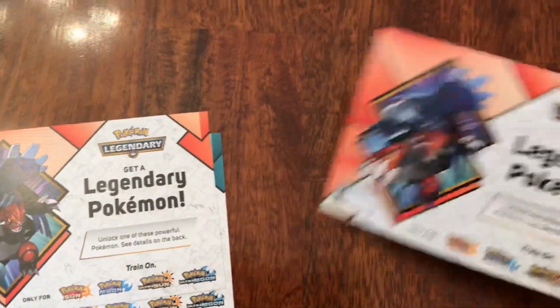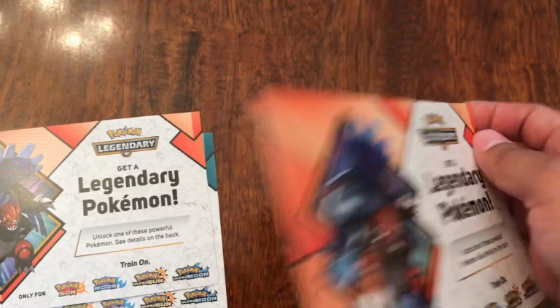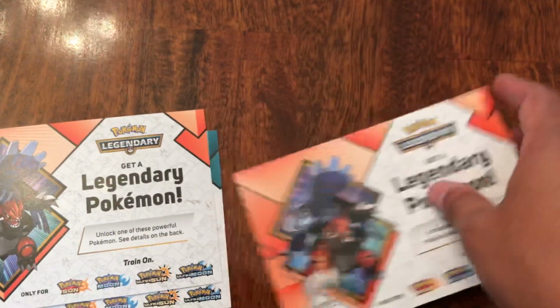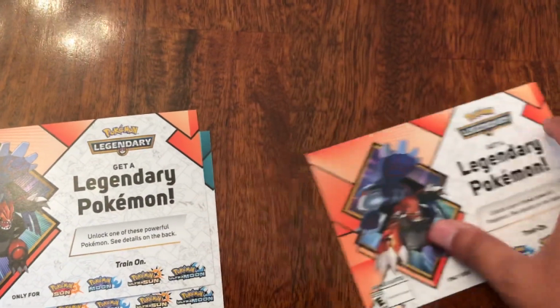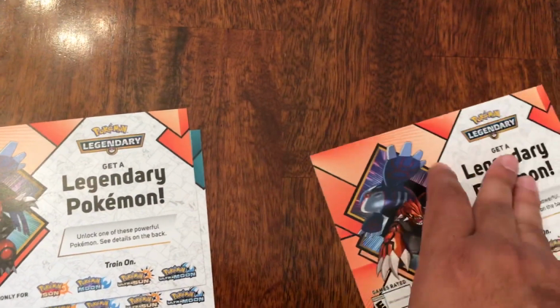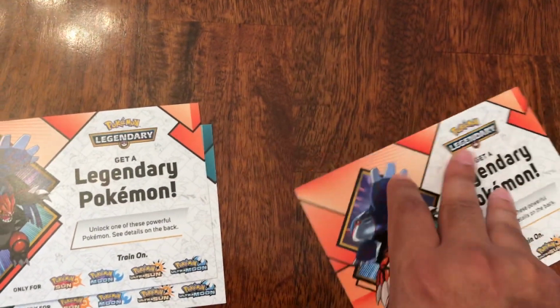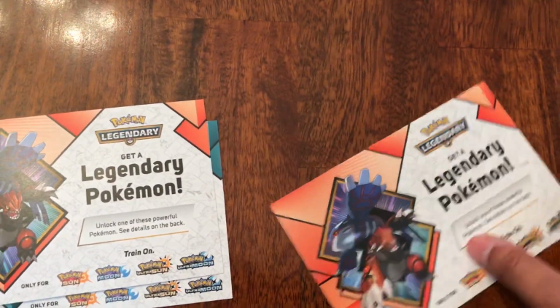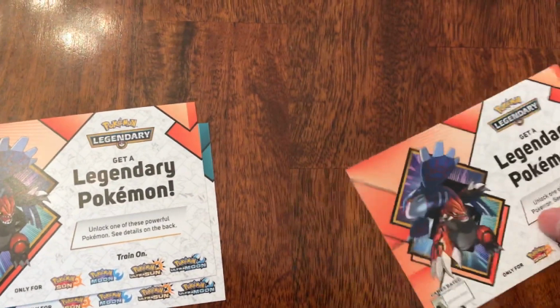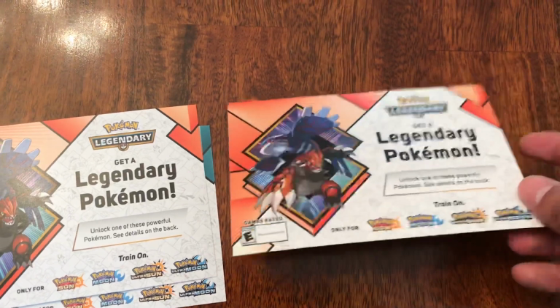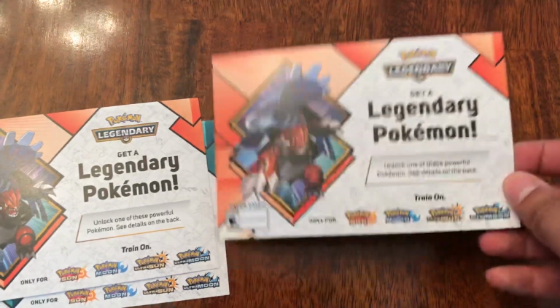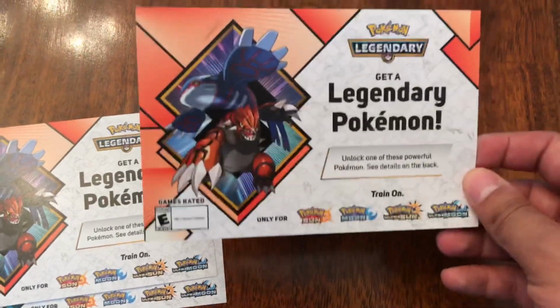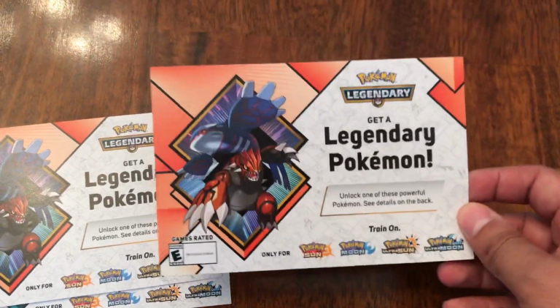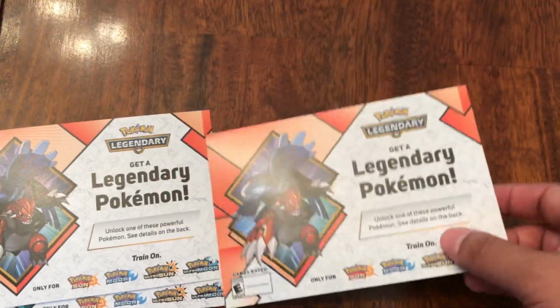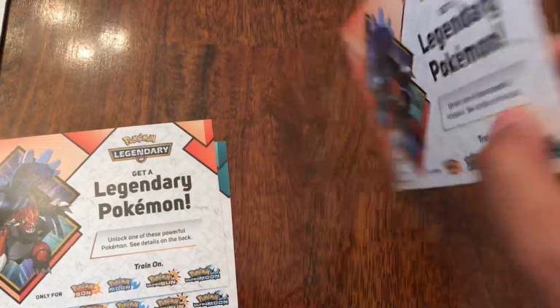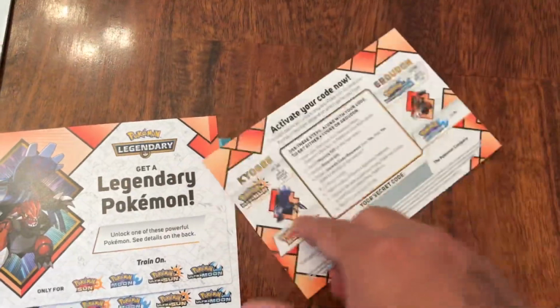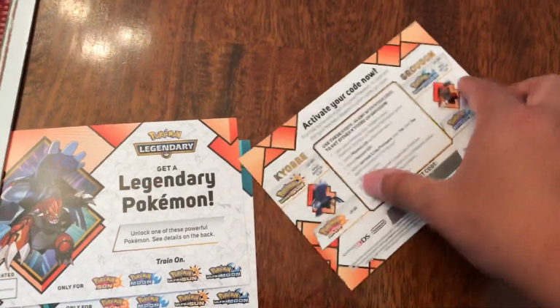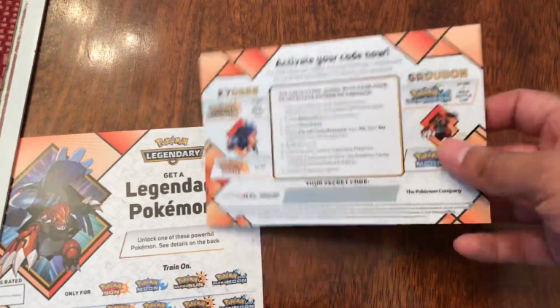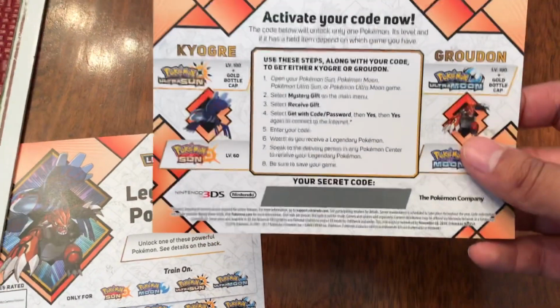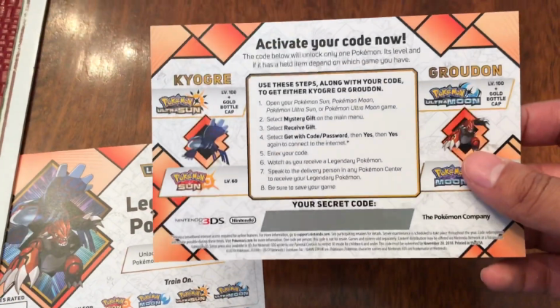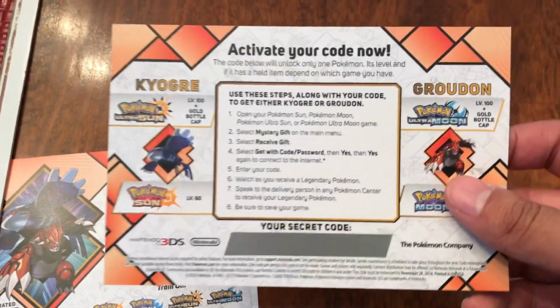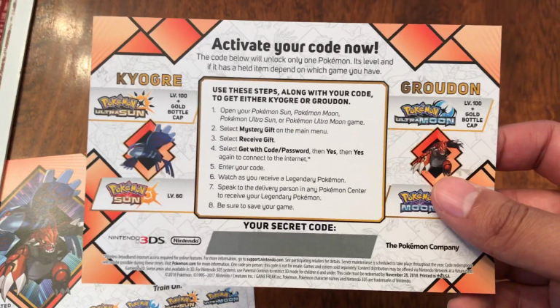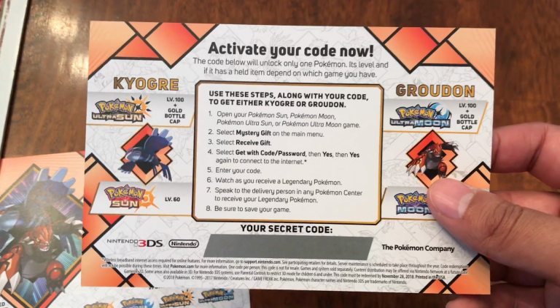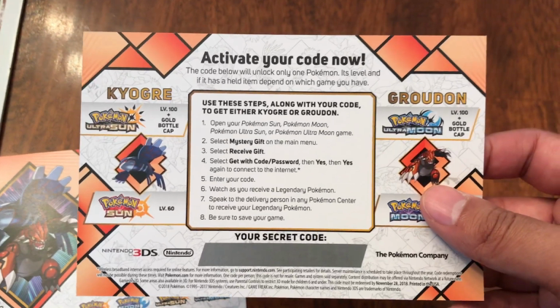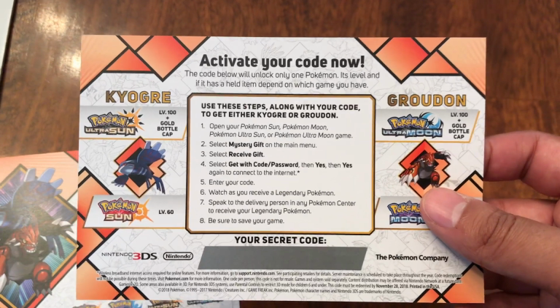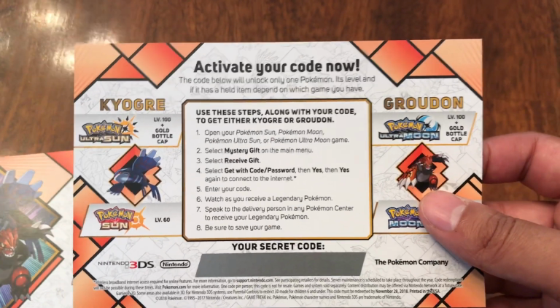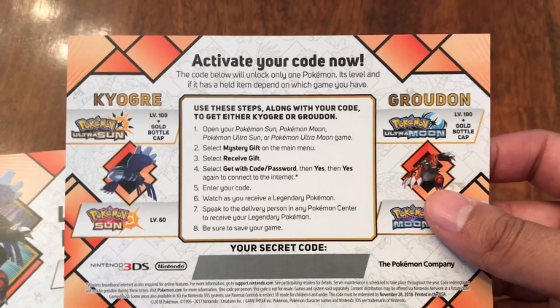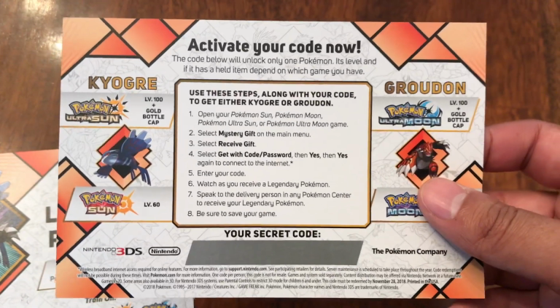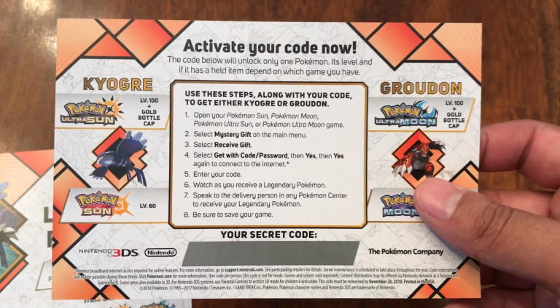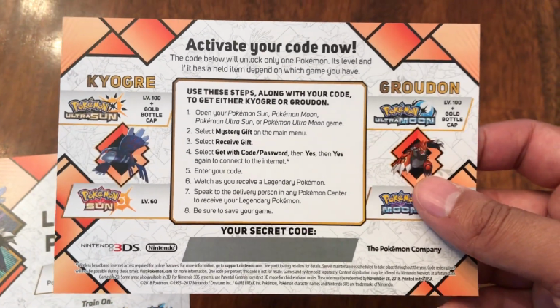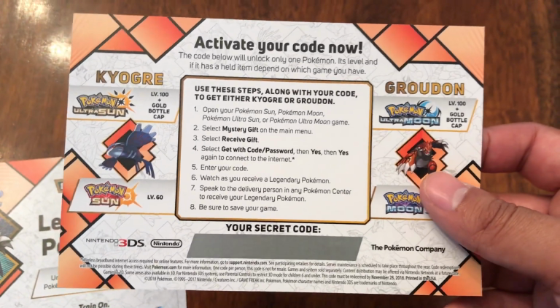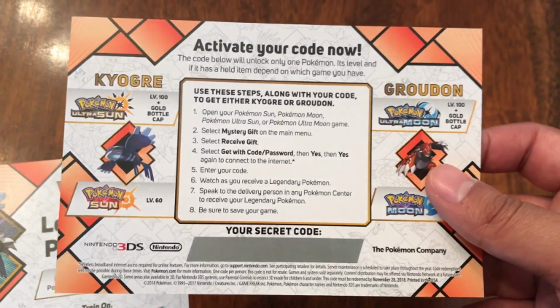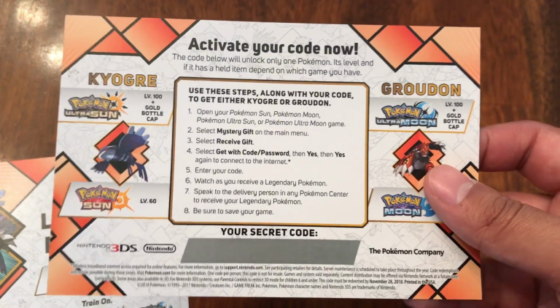I actually like the fact that they made the cards bigger than the smaller ones. They look really different, but obviously they have the secret code in the back, and you go into the Mr. Gift, have it with the Wi-Fi, and then get the Pokemon through that way.